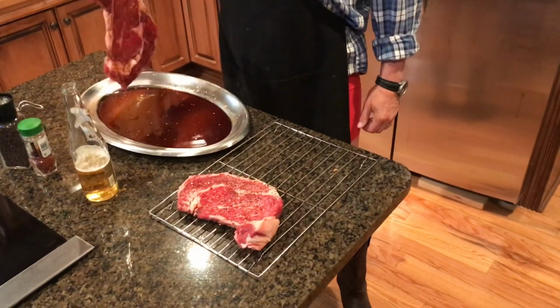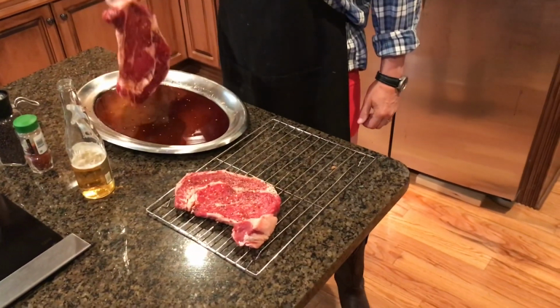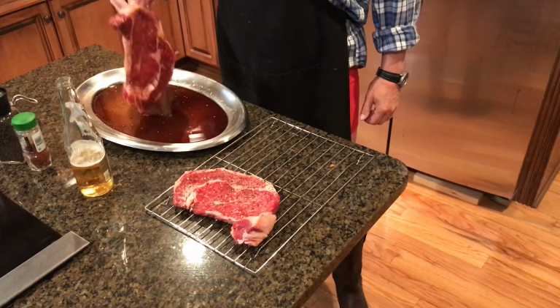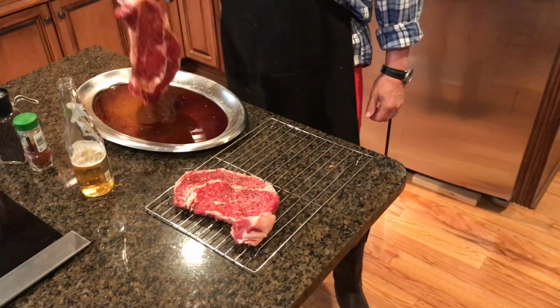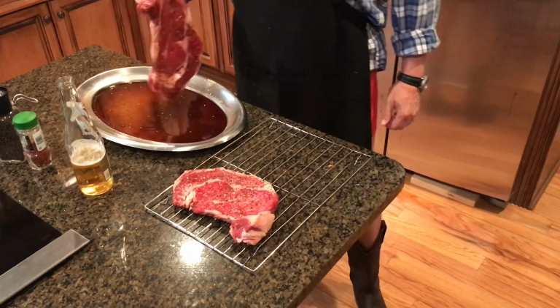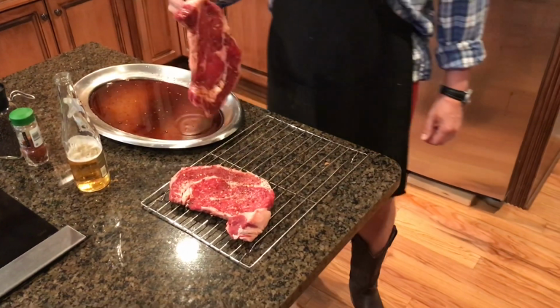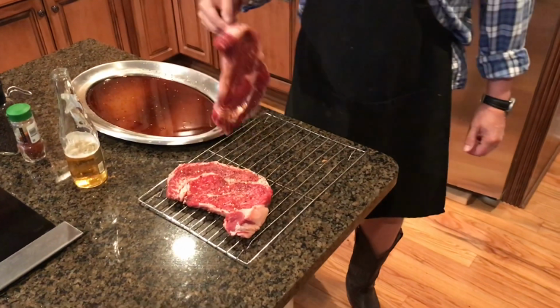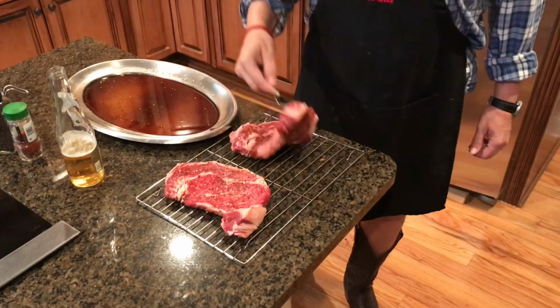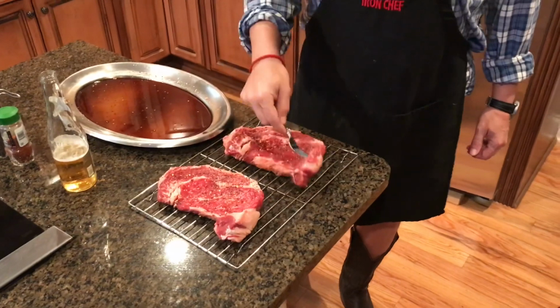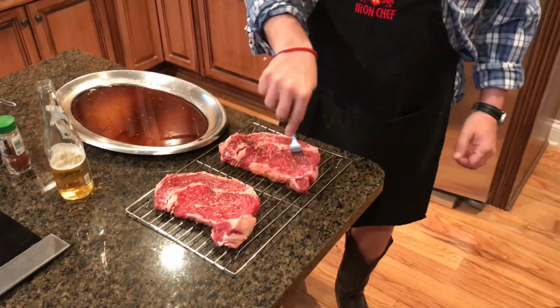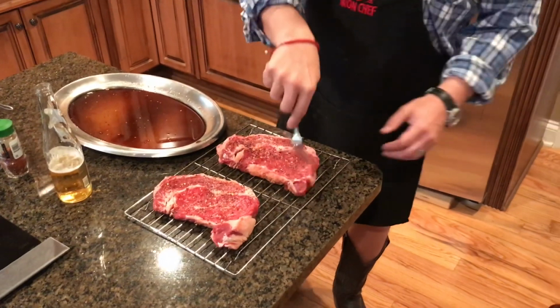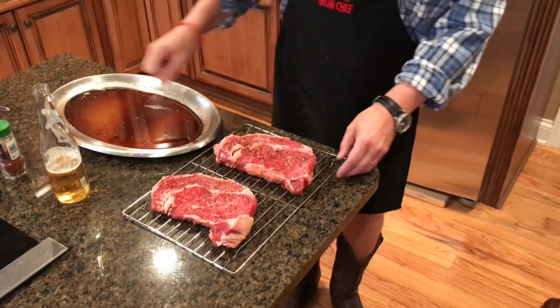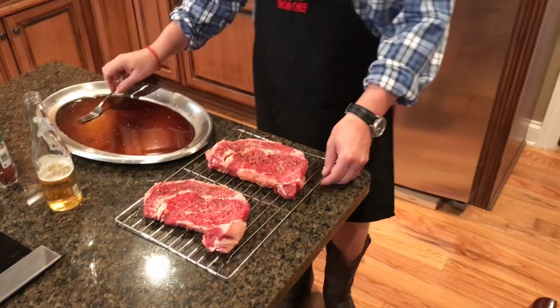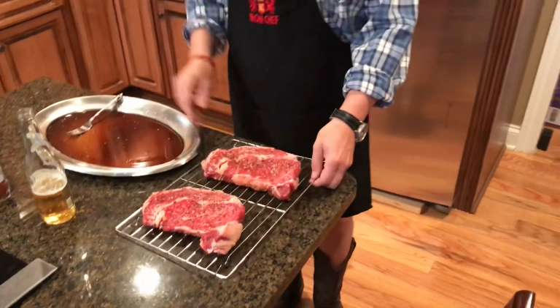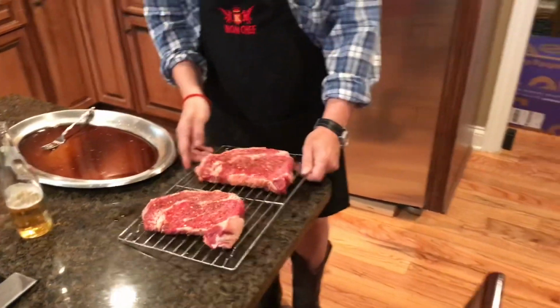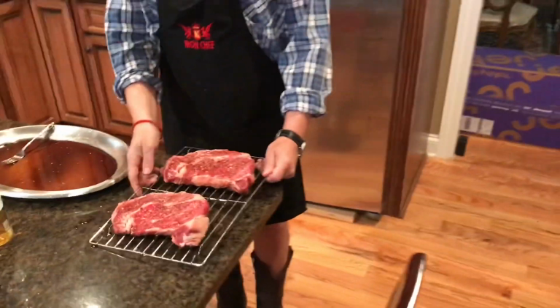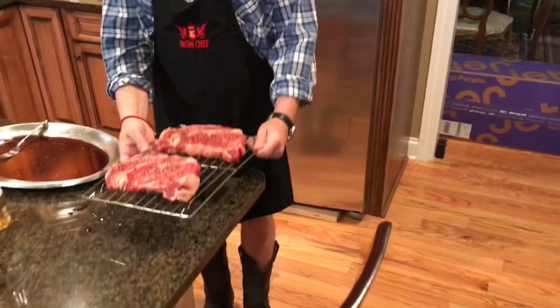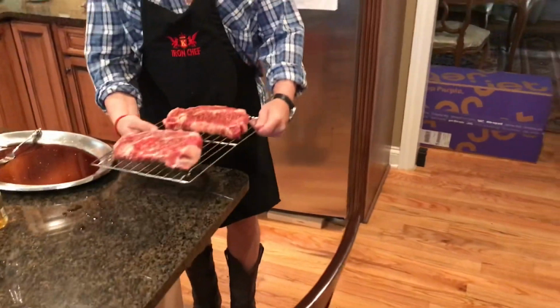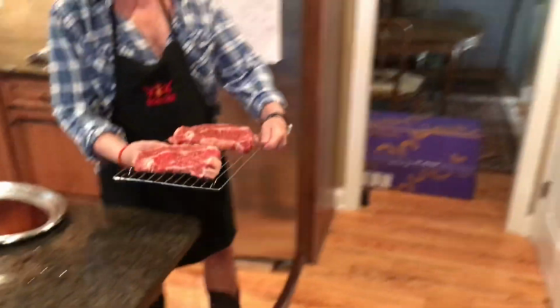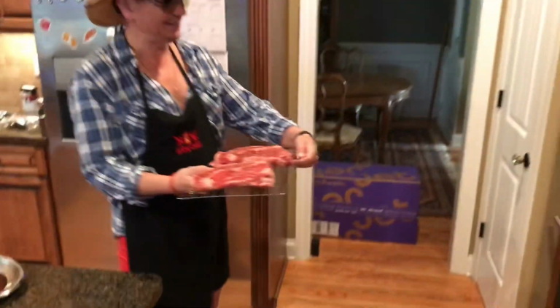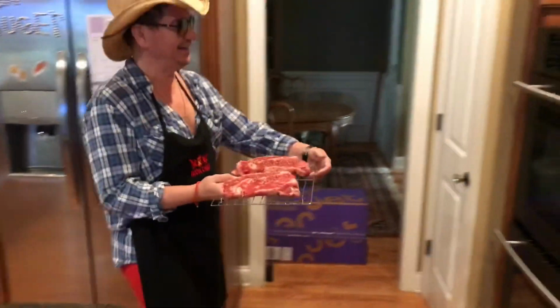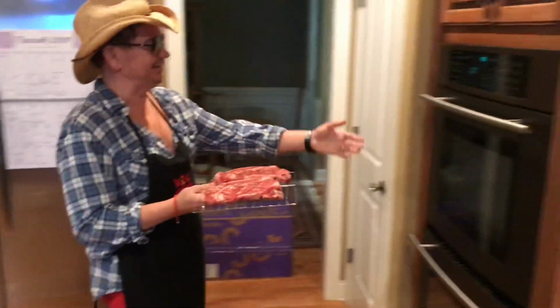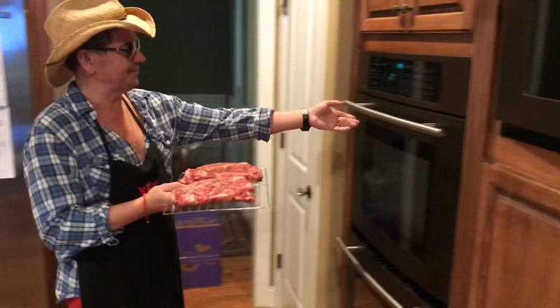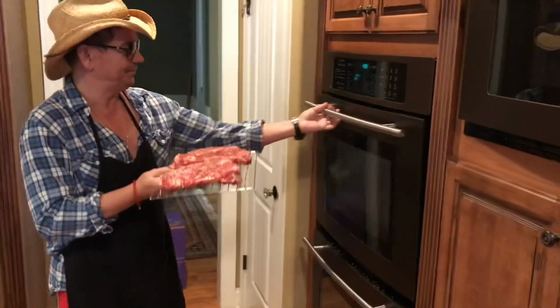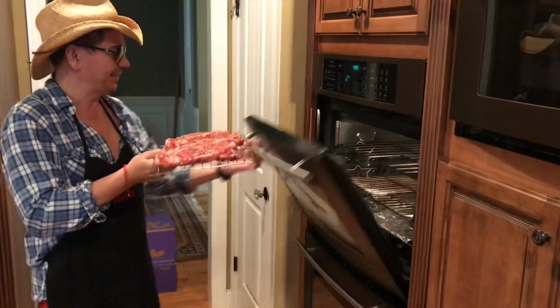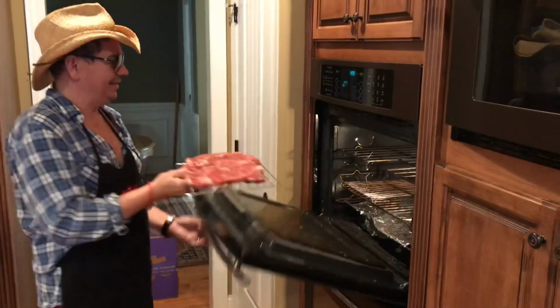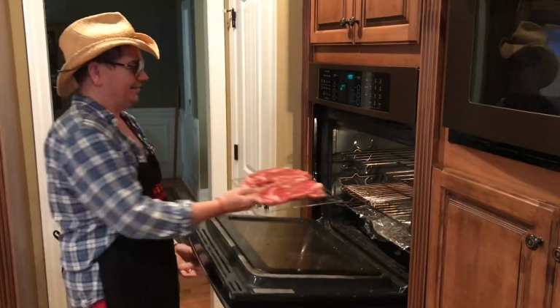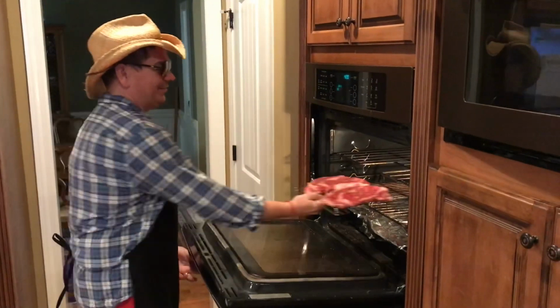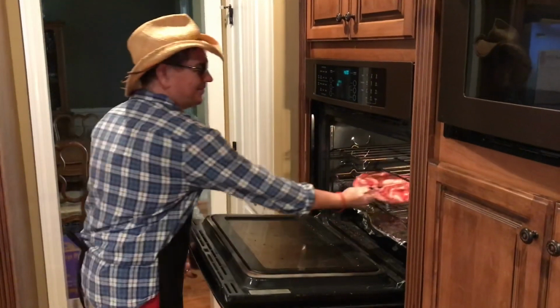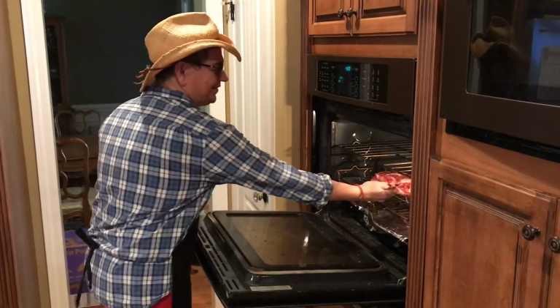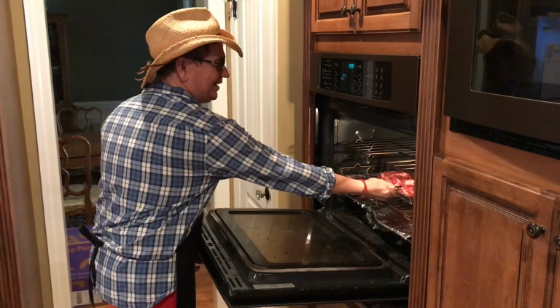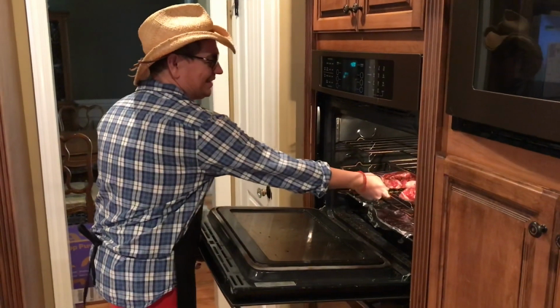The oven just reached temperature. So we're gonna put these steaks in the oven for another 15 minutes.